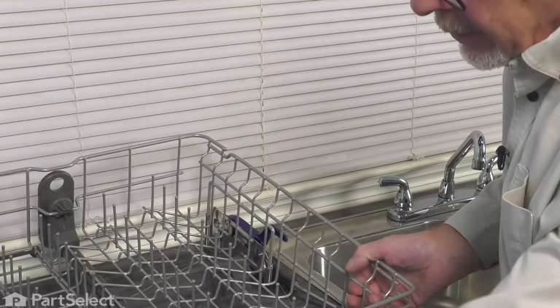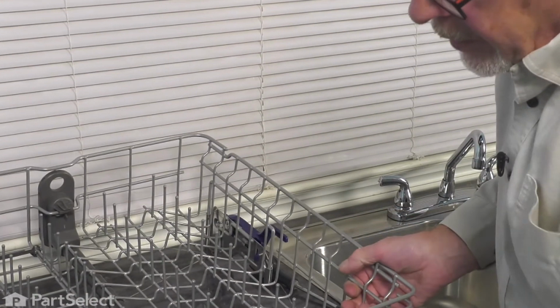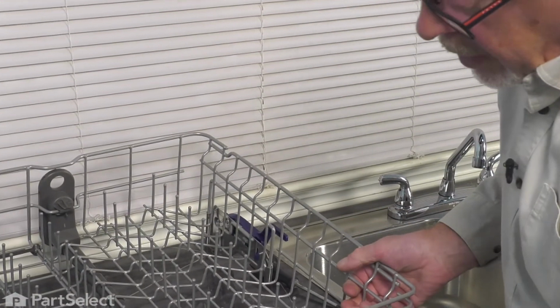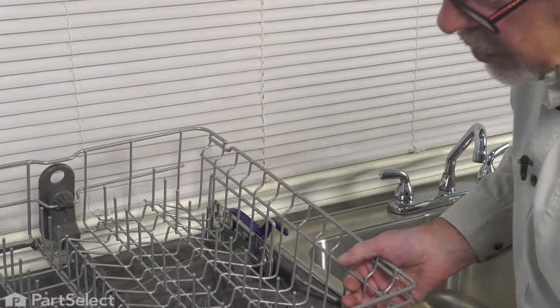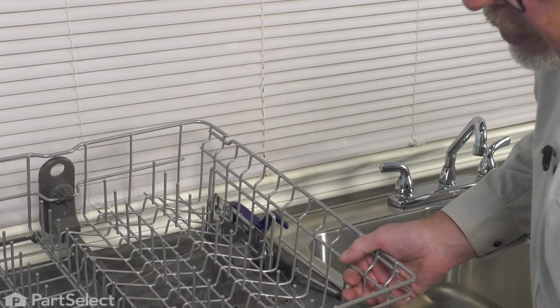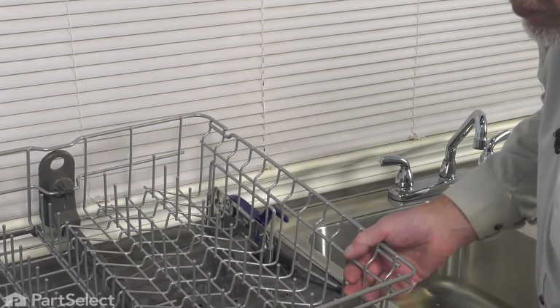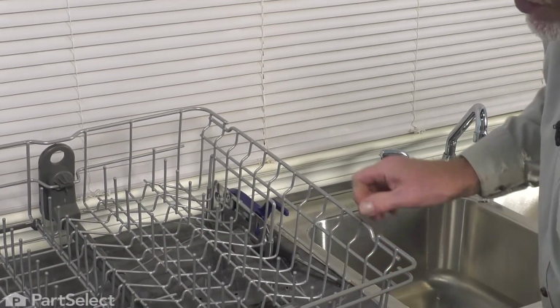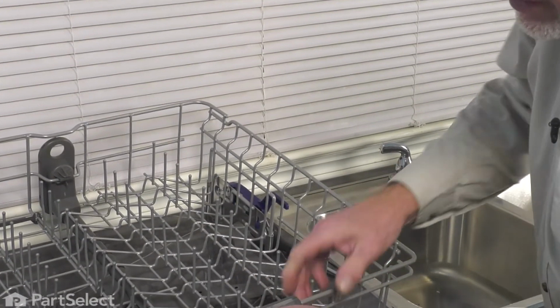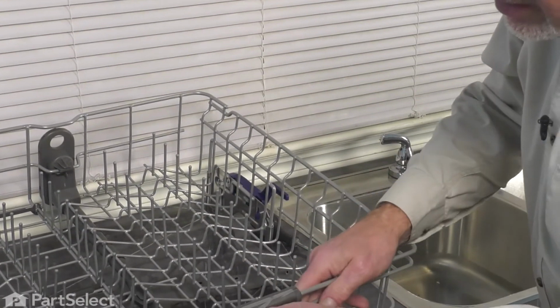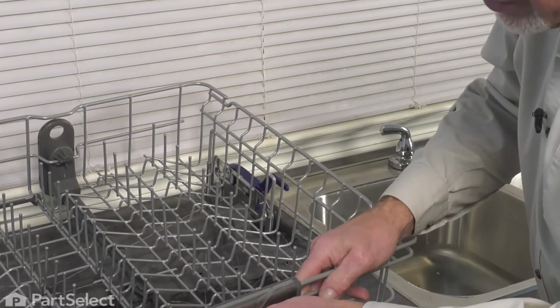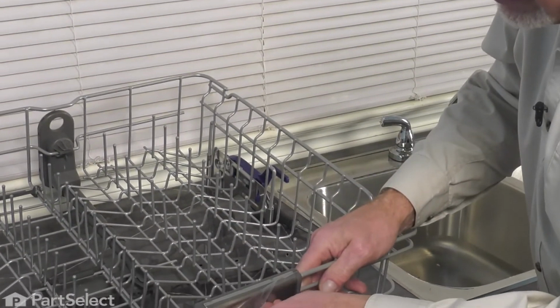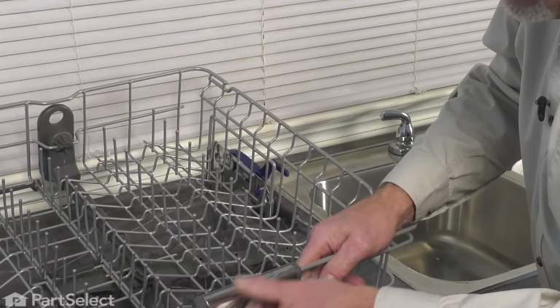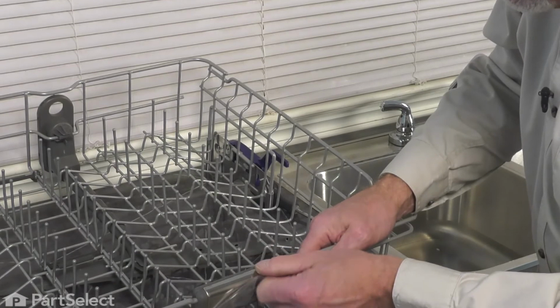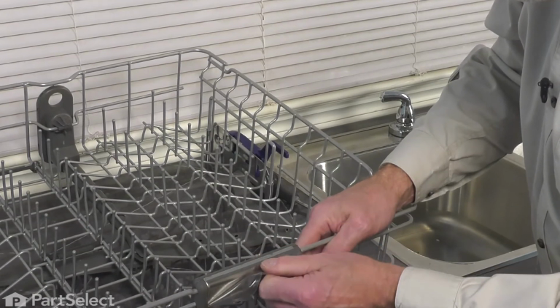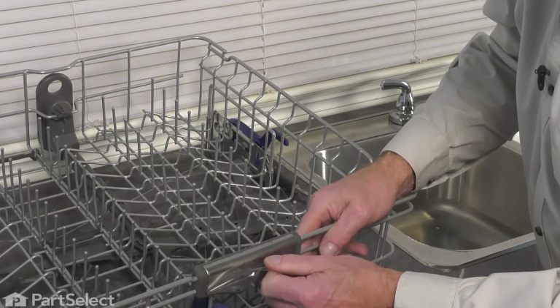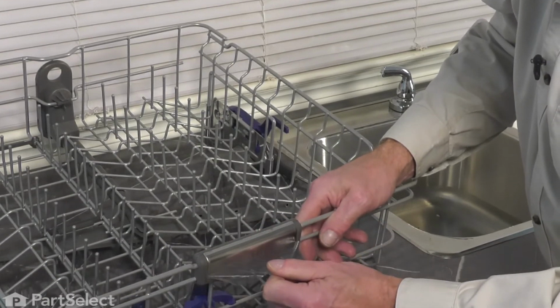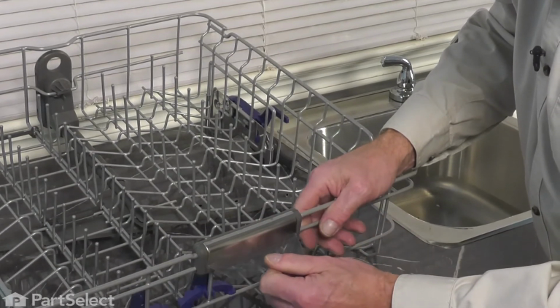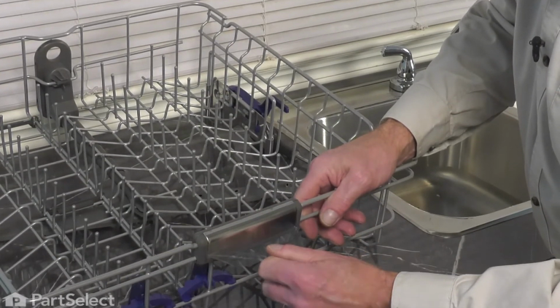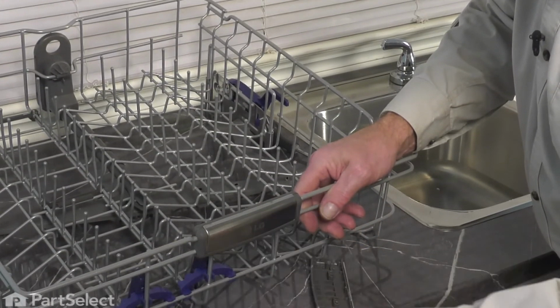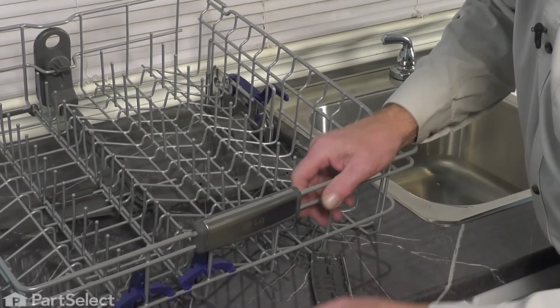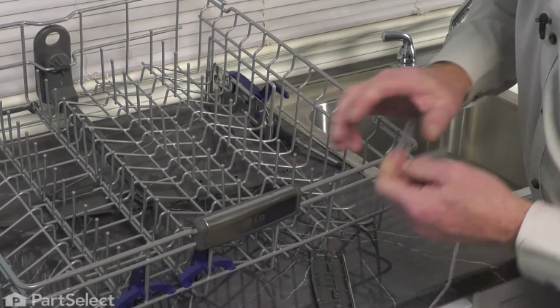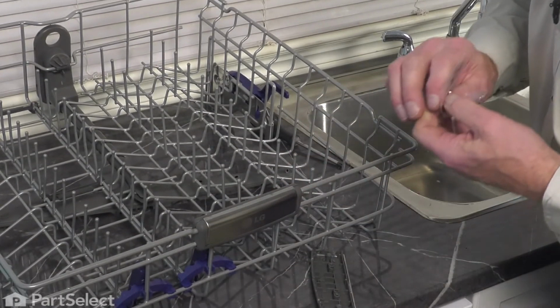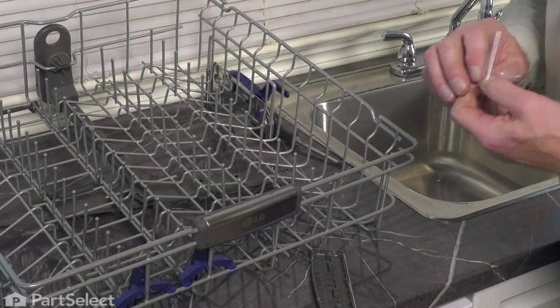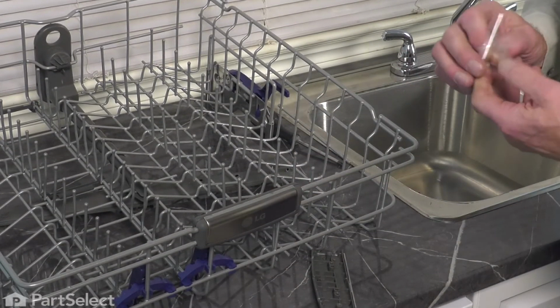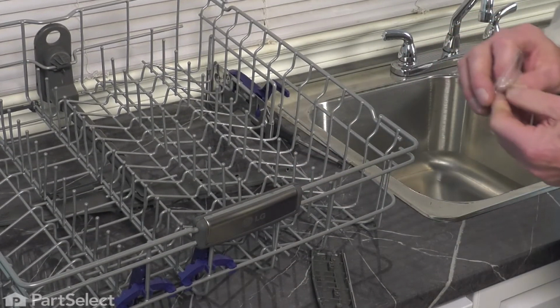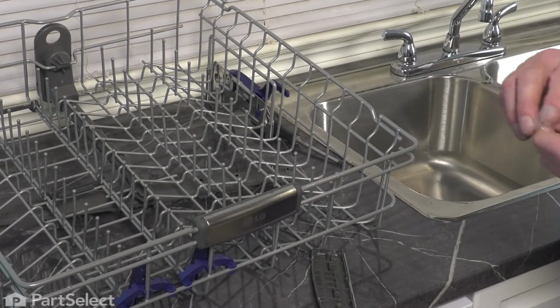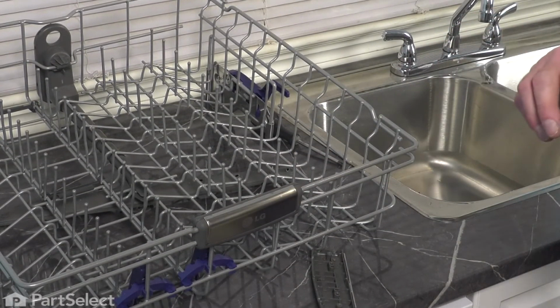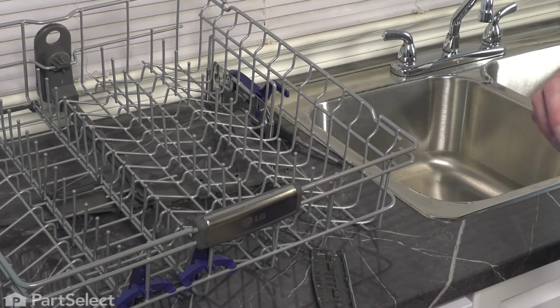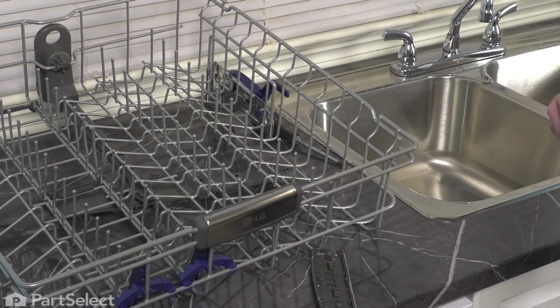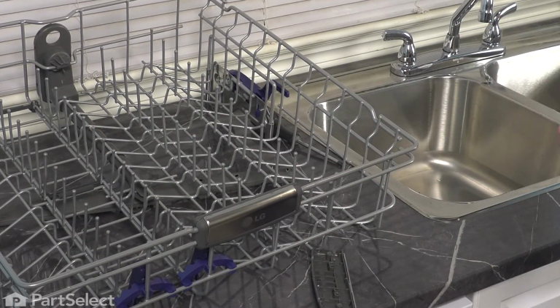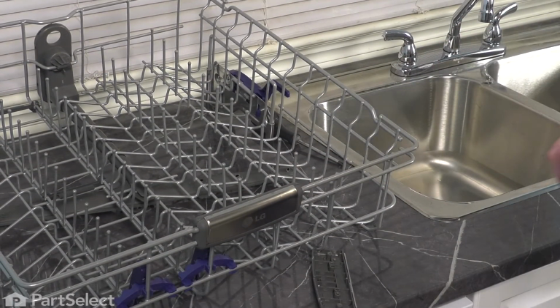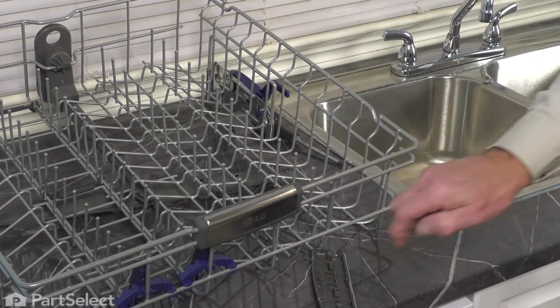Make sure you tighten both screws securely. If you haven't already, we'll remove the protective film from the front of the handle. Now we're ready to put the rack back in the dishwasher.